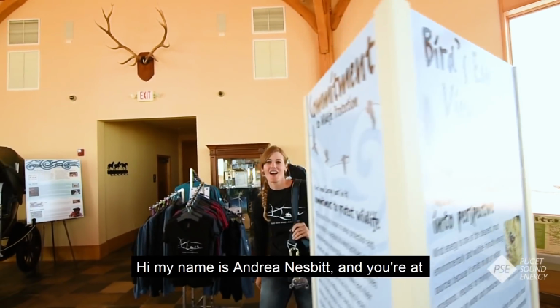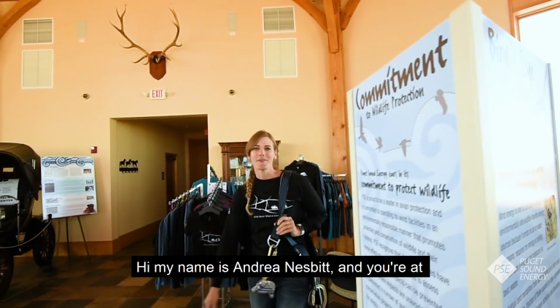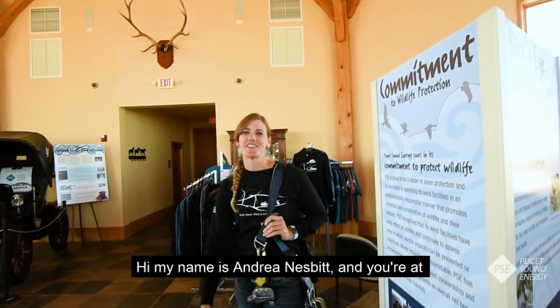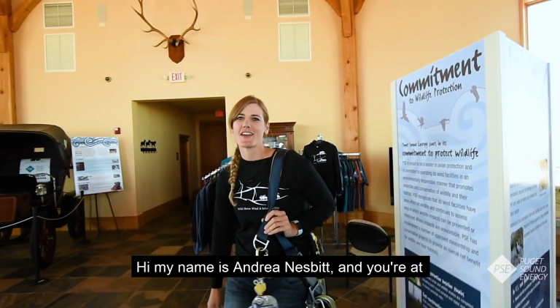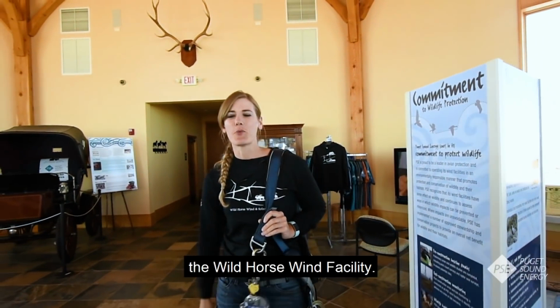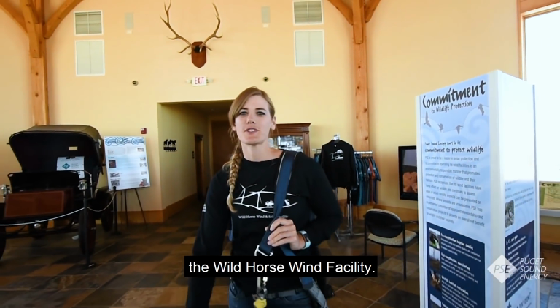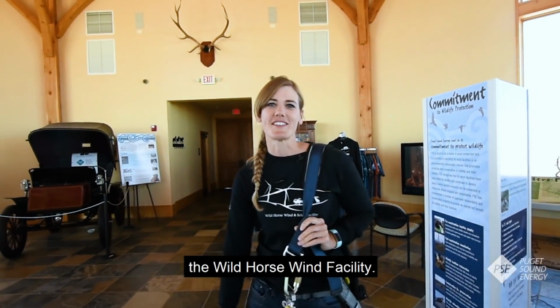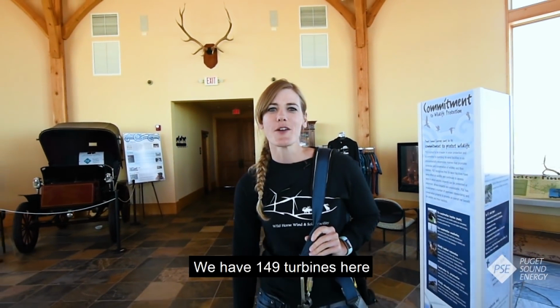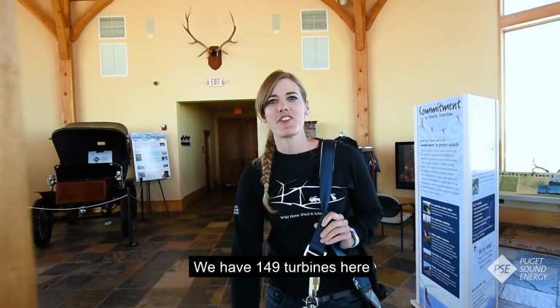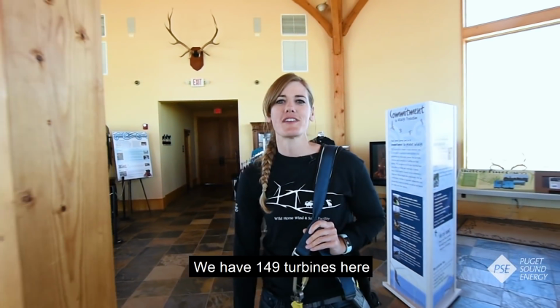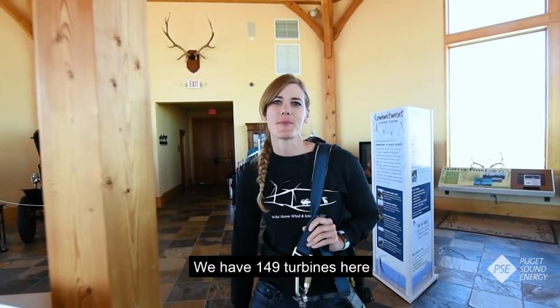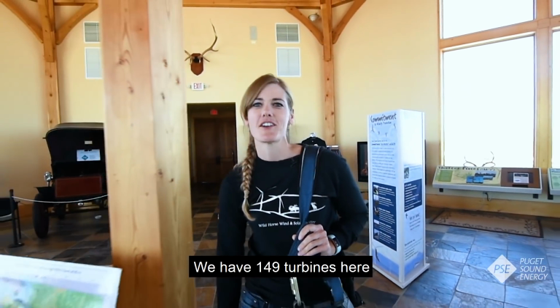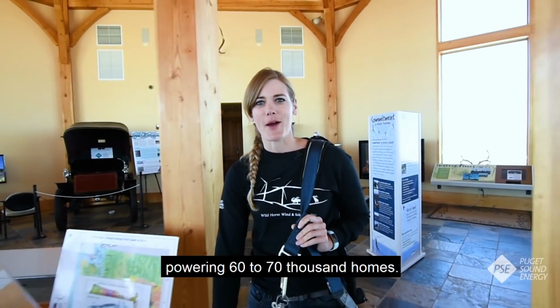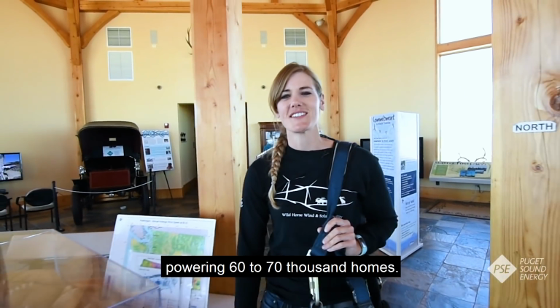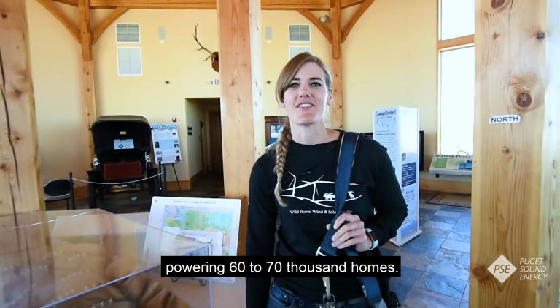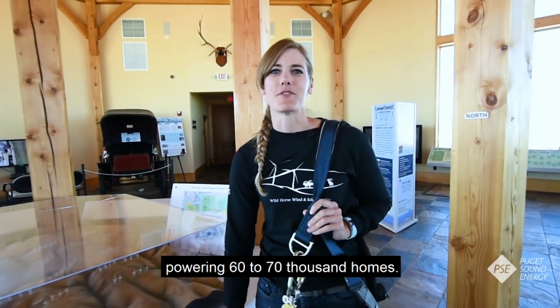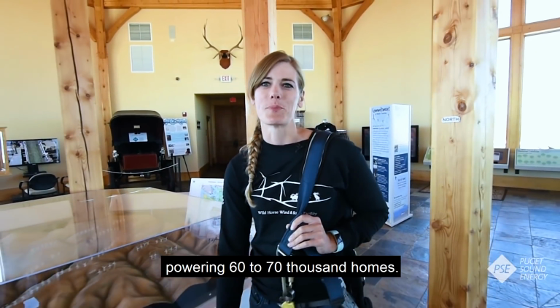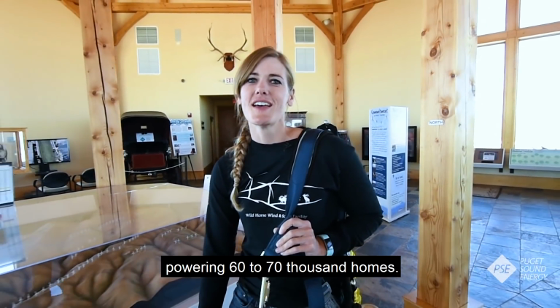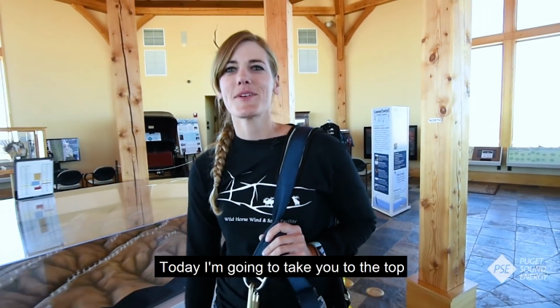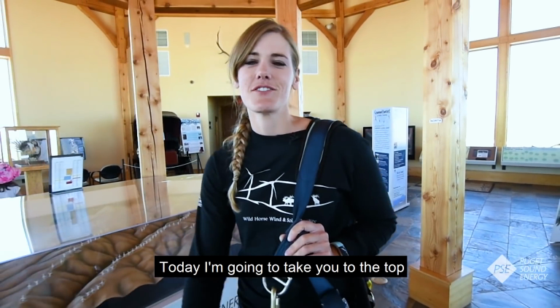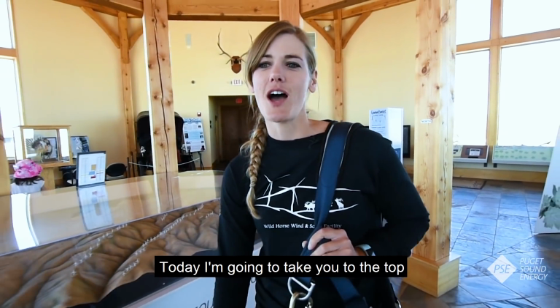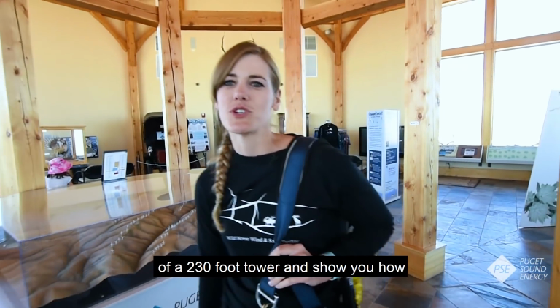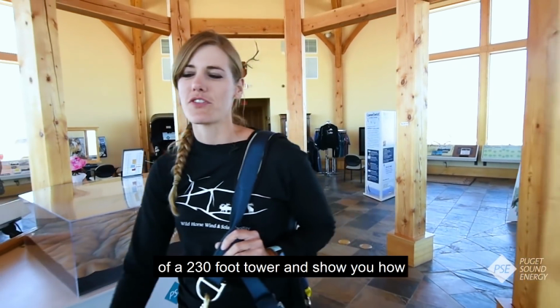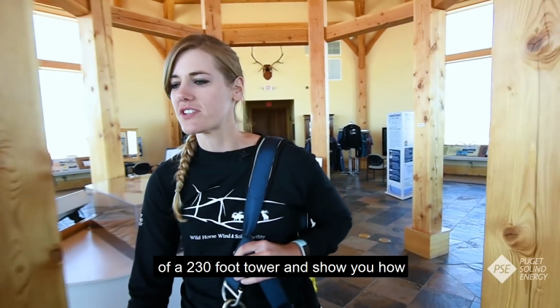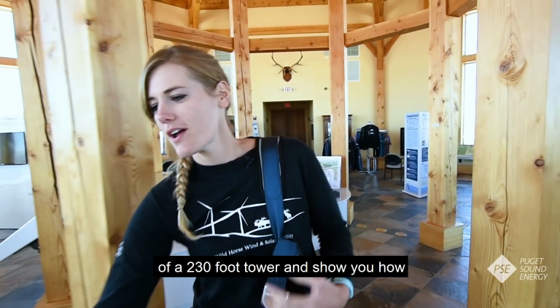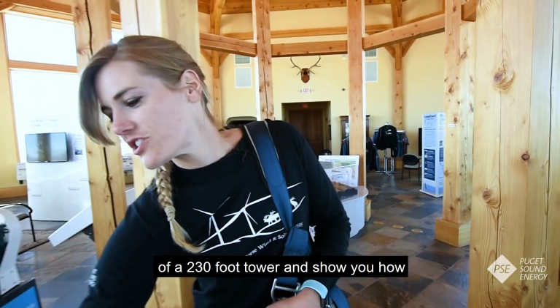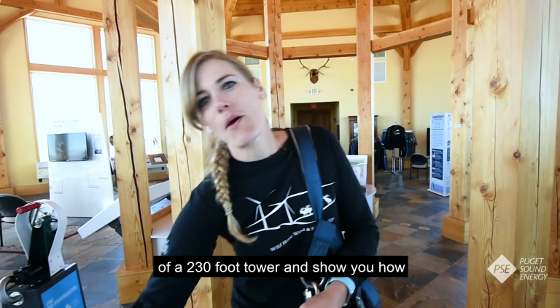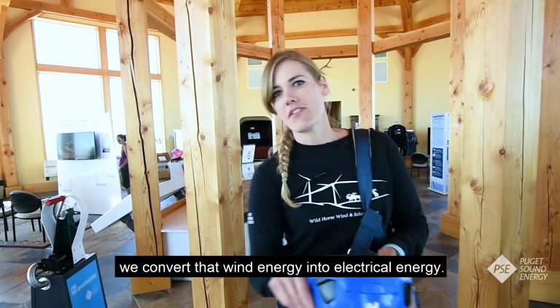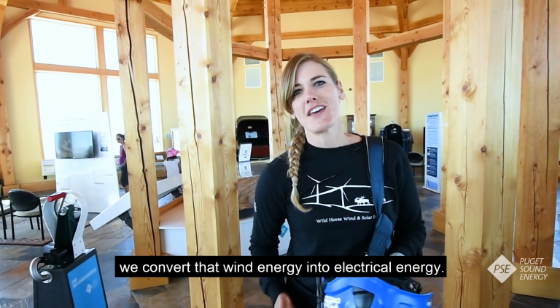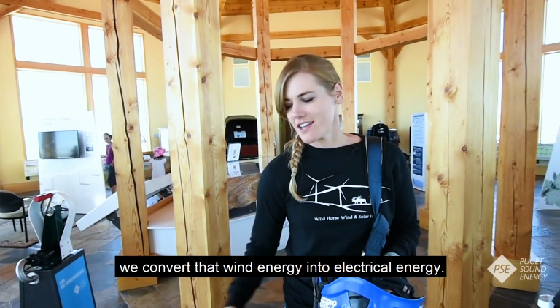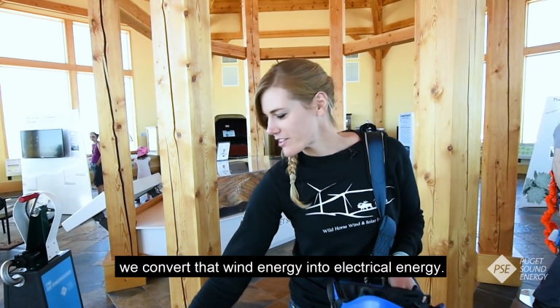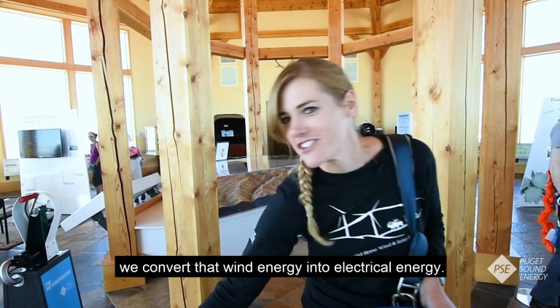Hi, my name is Andrea Nesbitt and you're at the Wild Horse Wind Facility. We have 149 turbines here powering 60 to 70,000 homes. Today I'm going to take you to the top of a 230-foot tower and show you how we convert that wind energy into electrical energy.